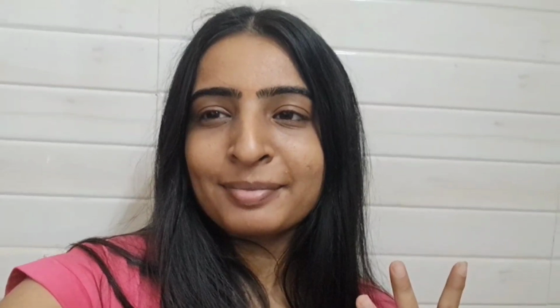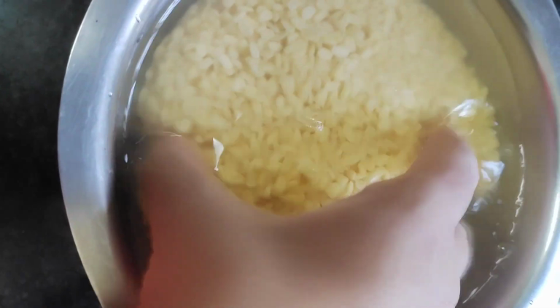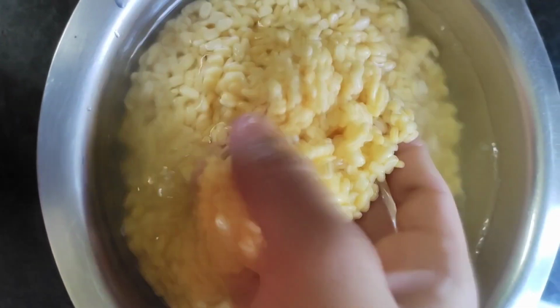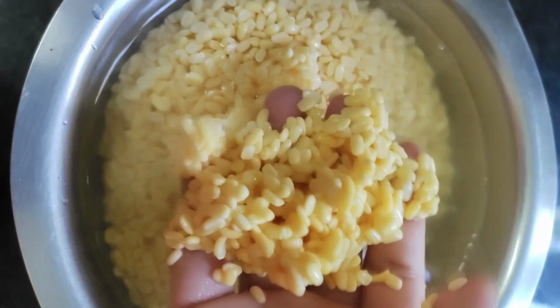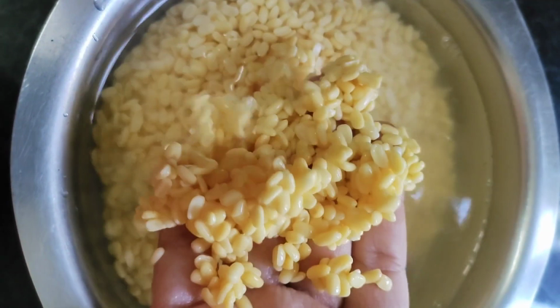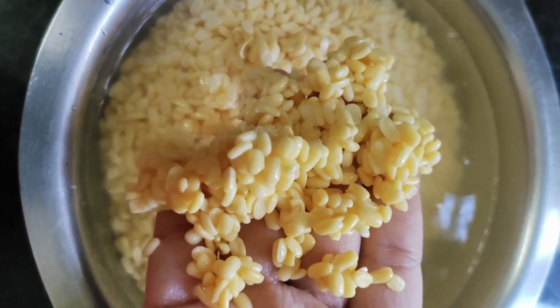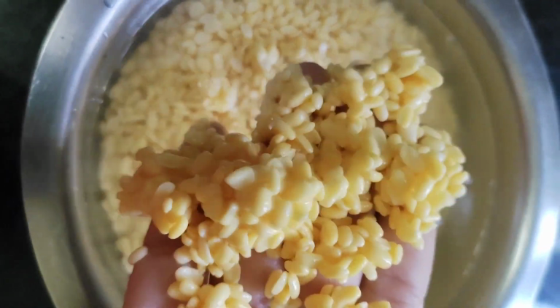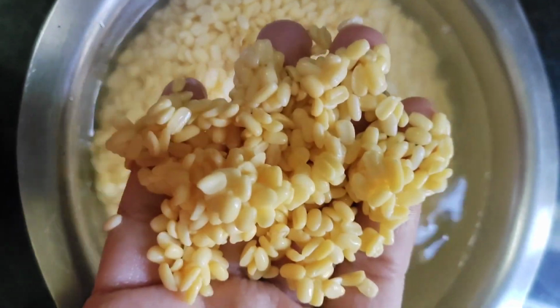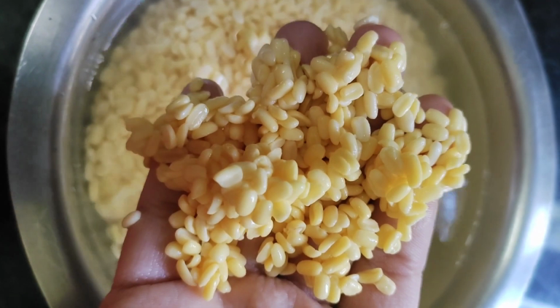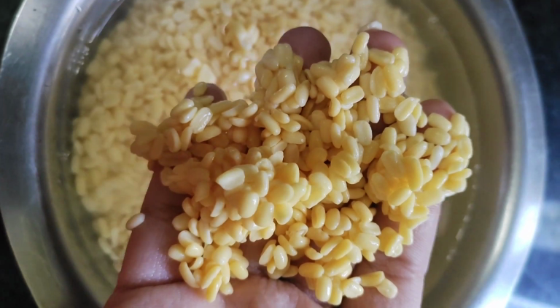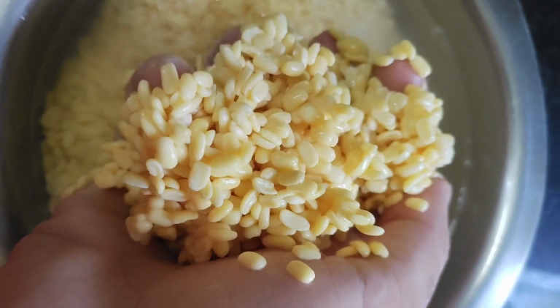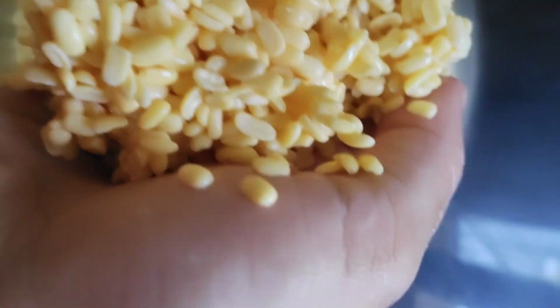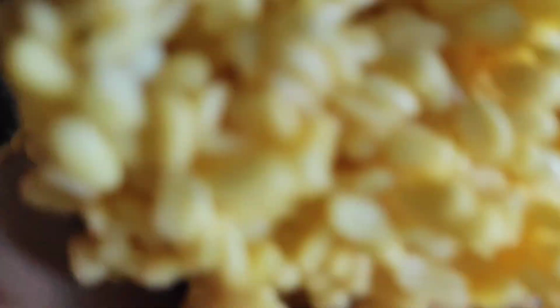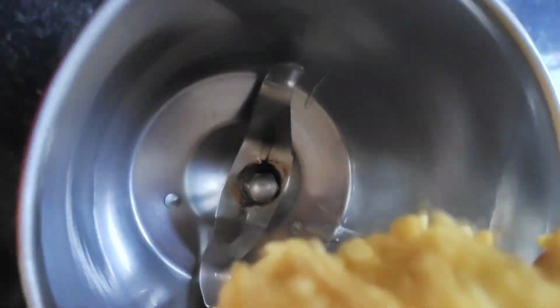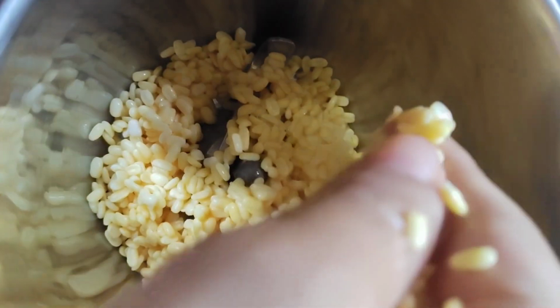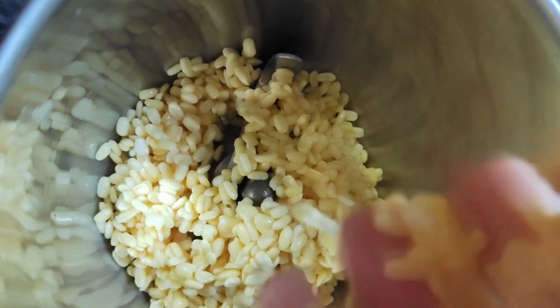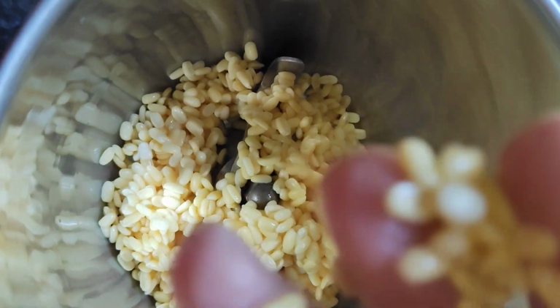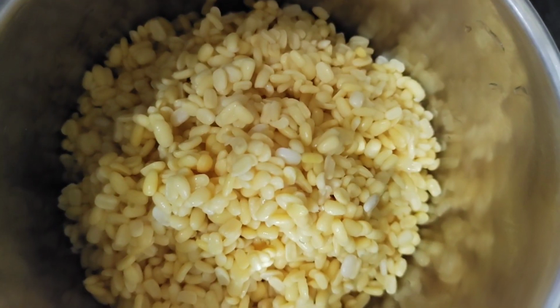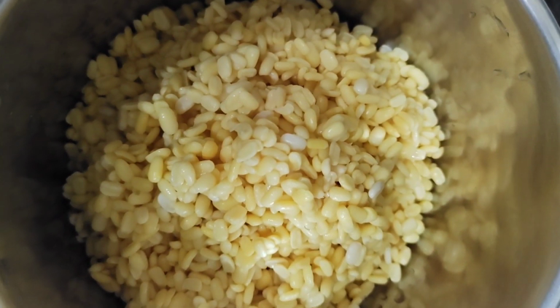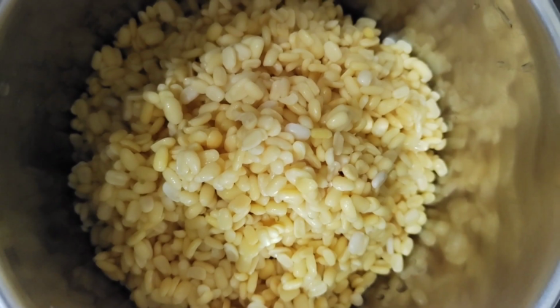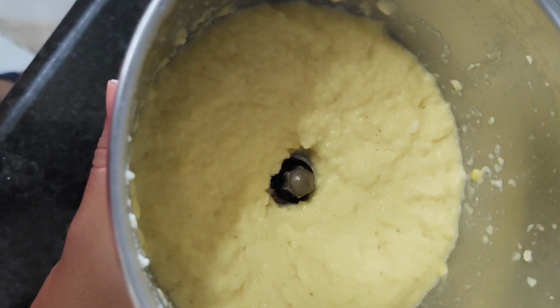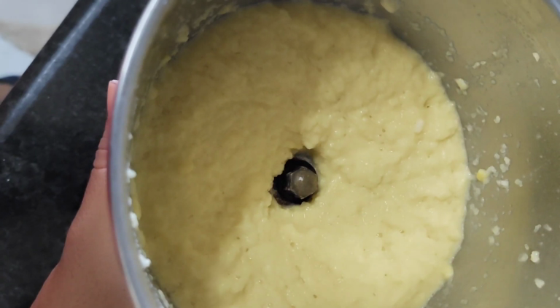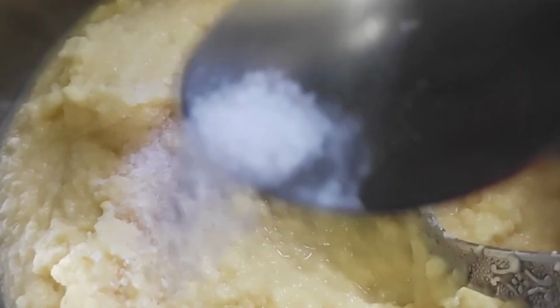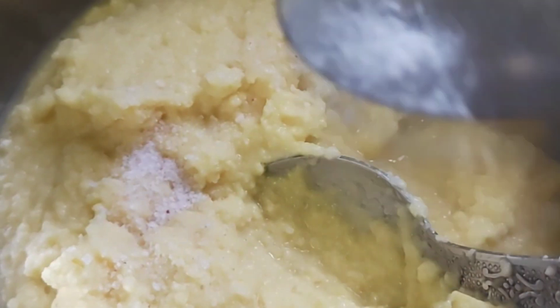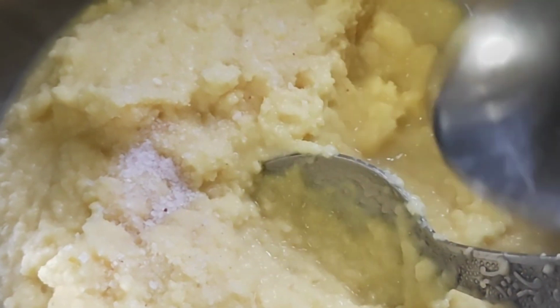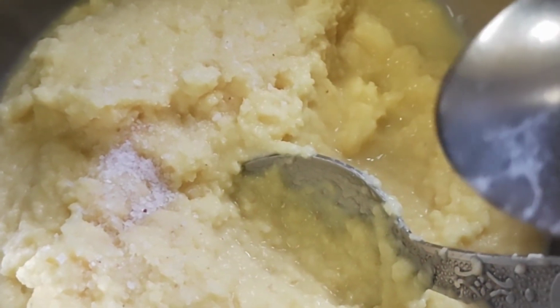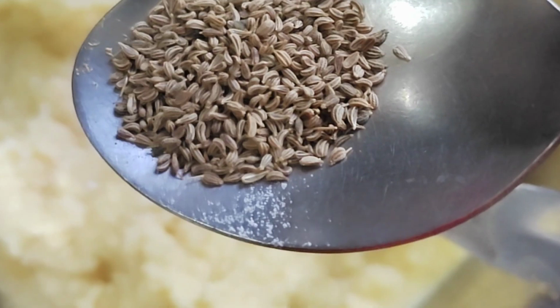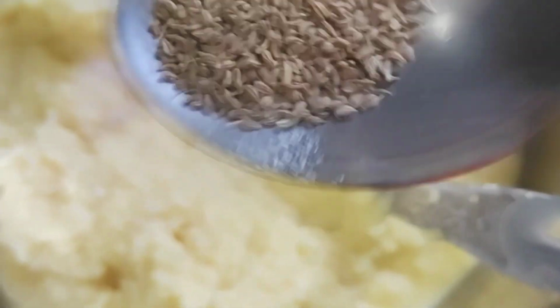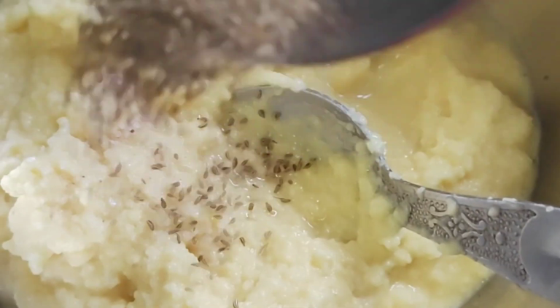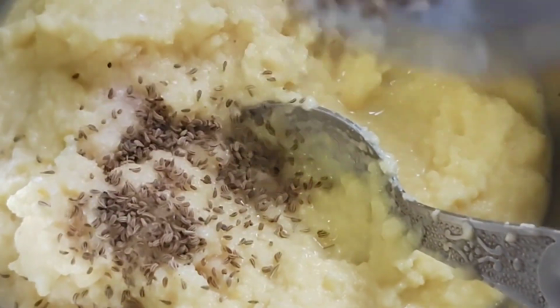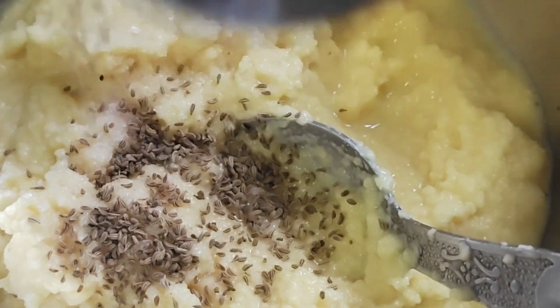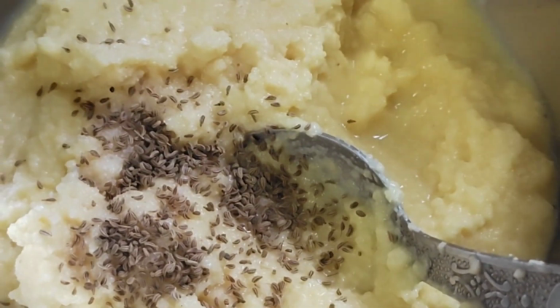I have soaked mung dal for 2-3 hours. Then we will put it in a mixer and make a paste. We will add a little and blend it together.